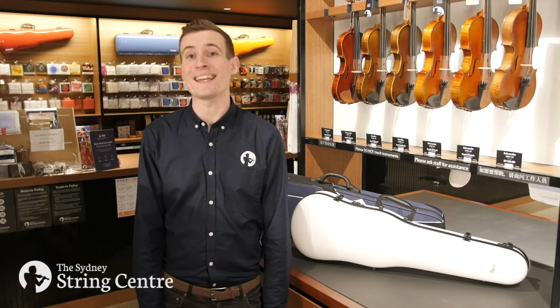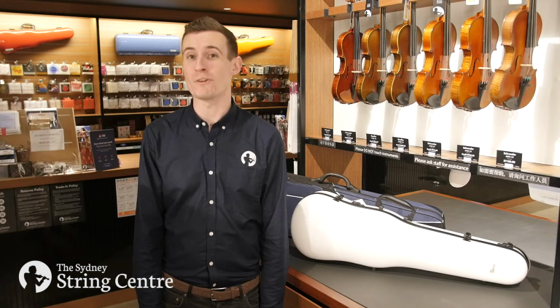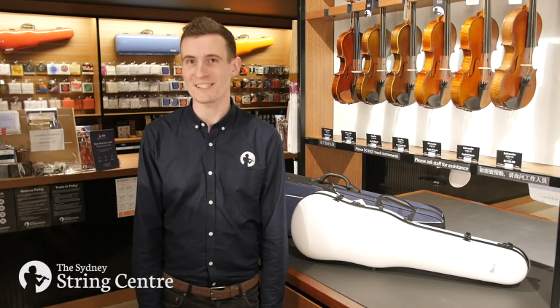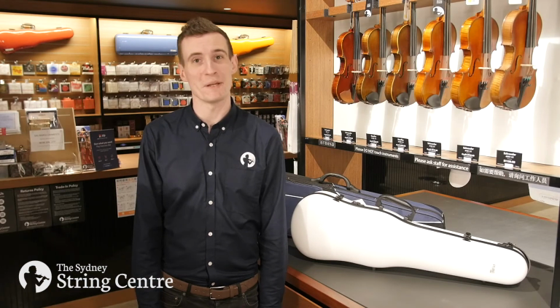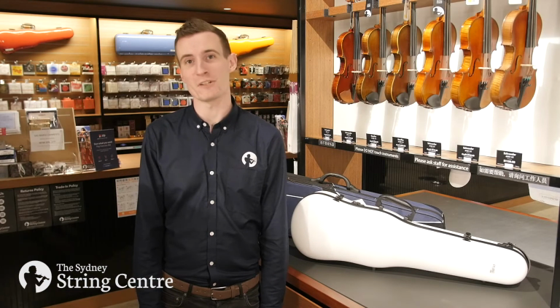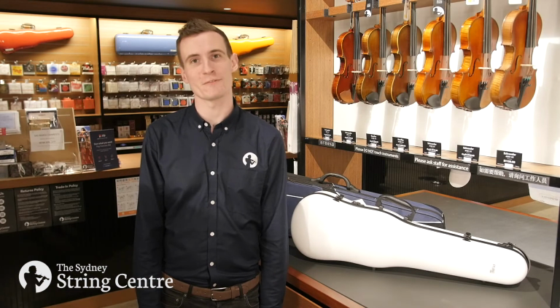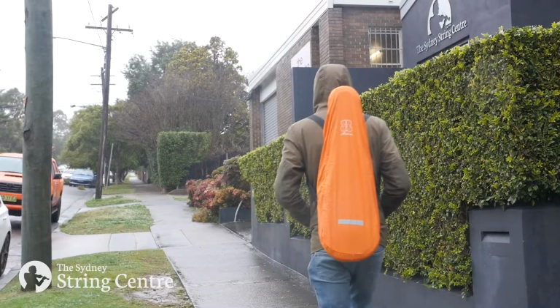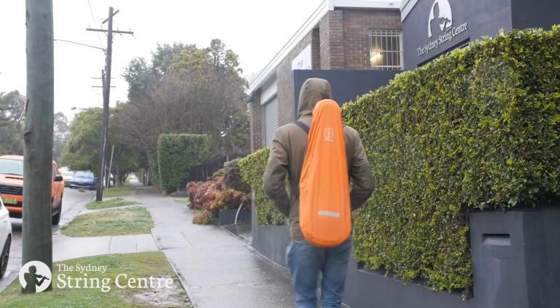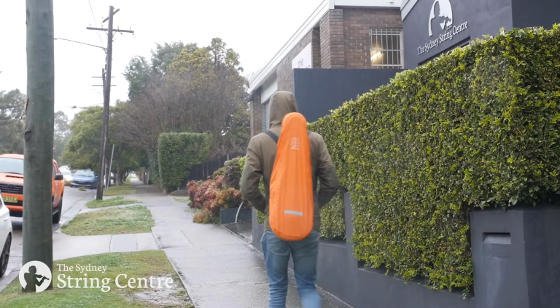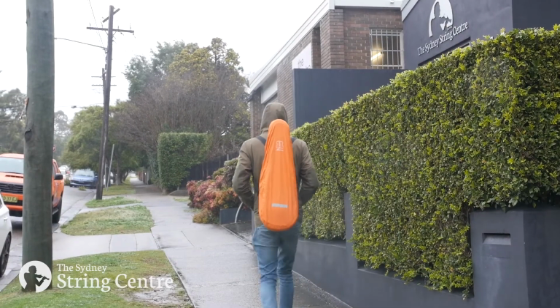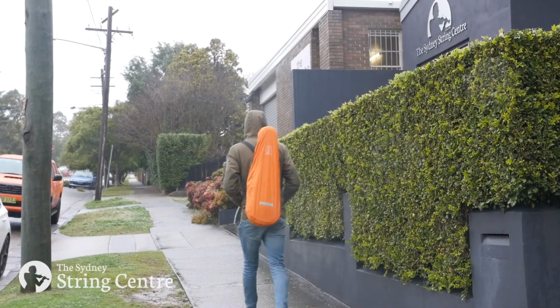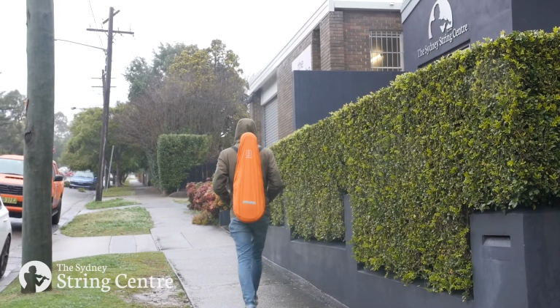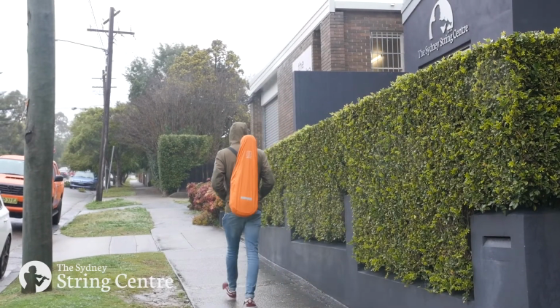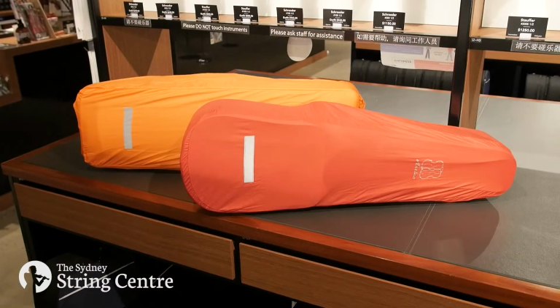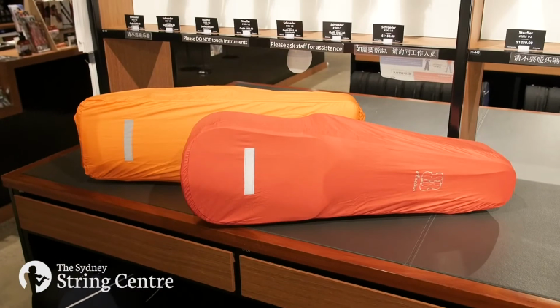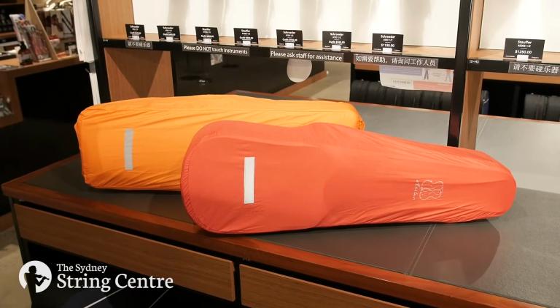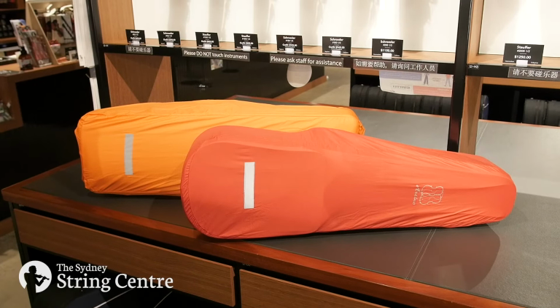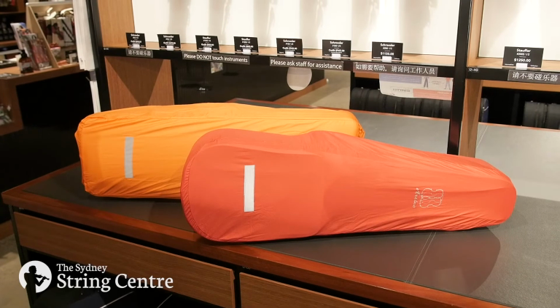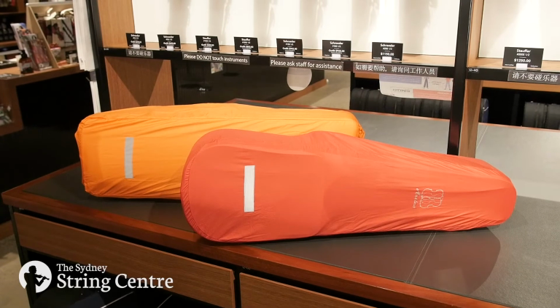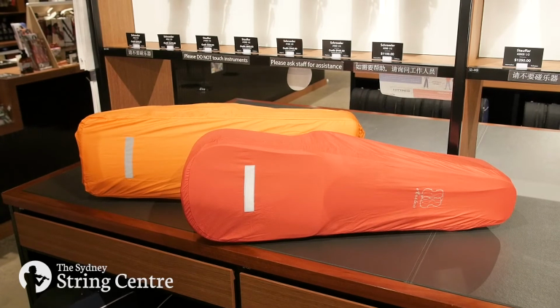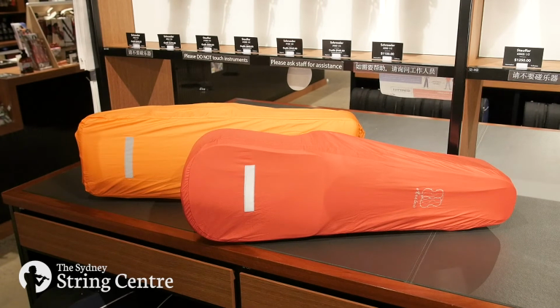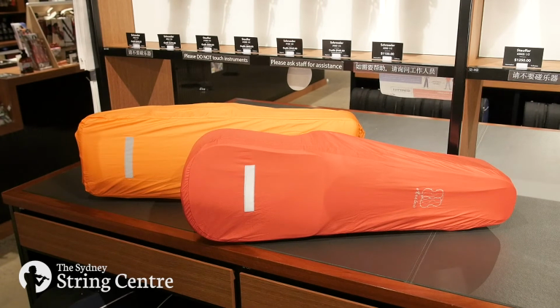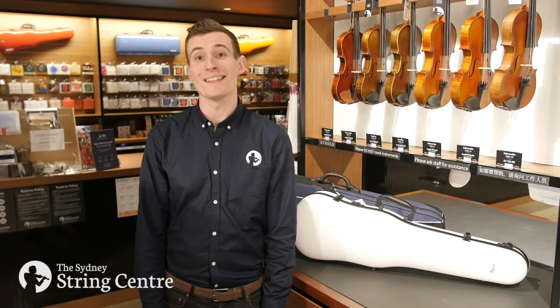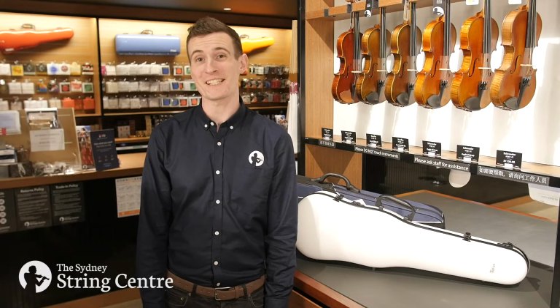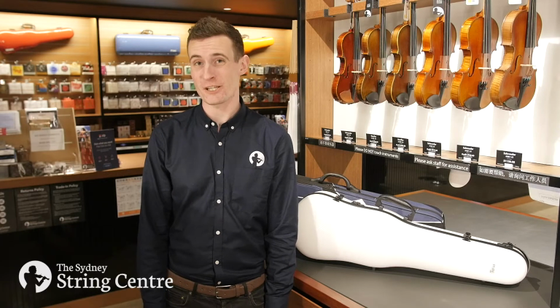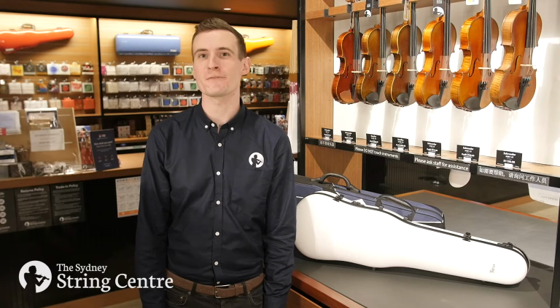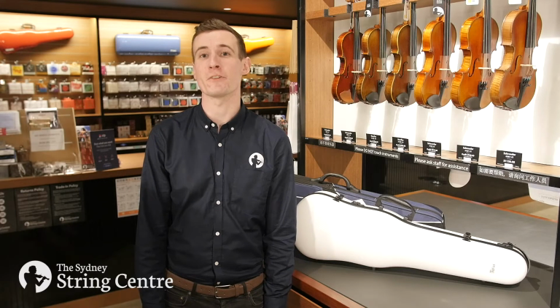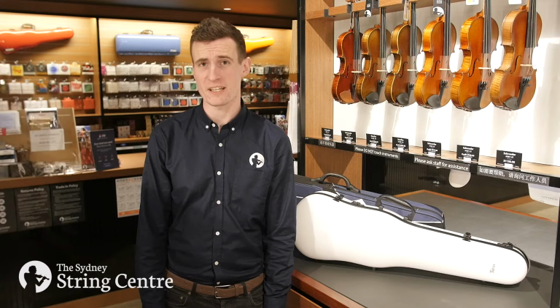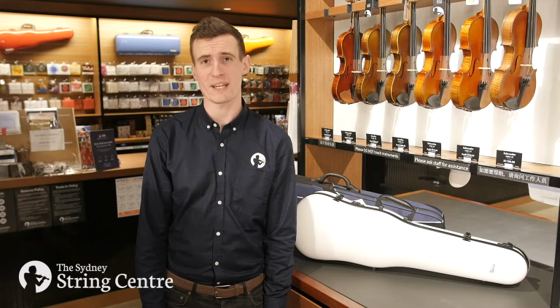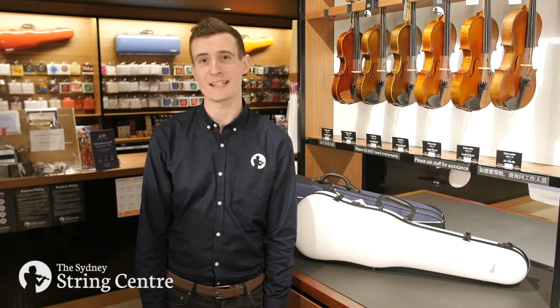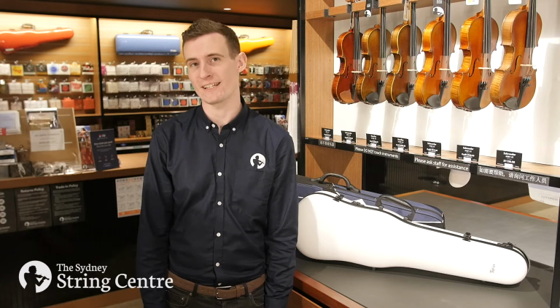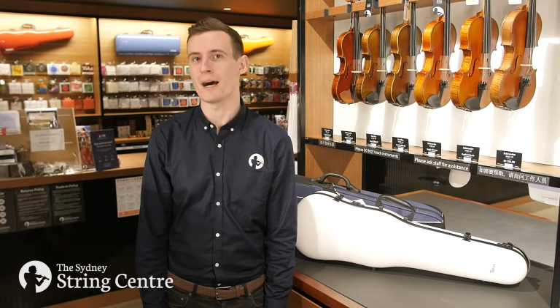Cases are water resistant but not waterproof. In heavy rainfall, consider using a rain cover. Artino rain covers are suitable for full-size violin or viola cases. These covers can also be useful if you're concerned about your case getting scratched or marked.